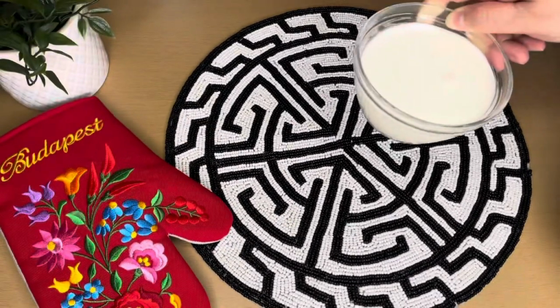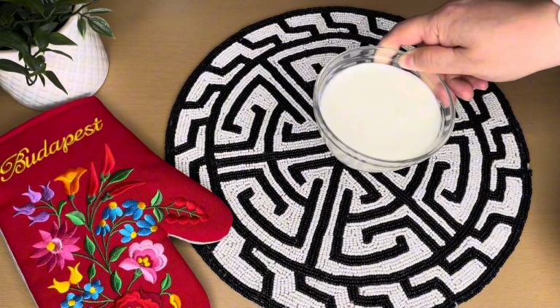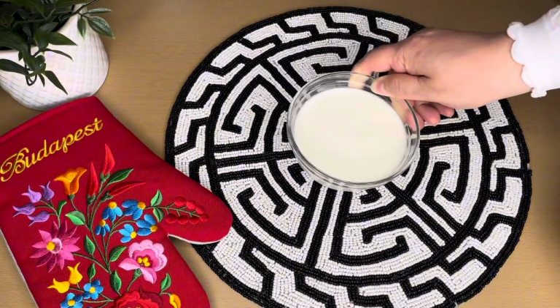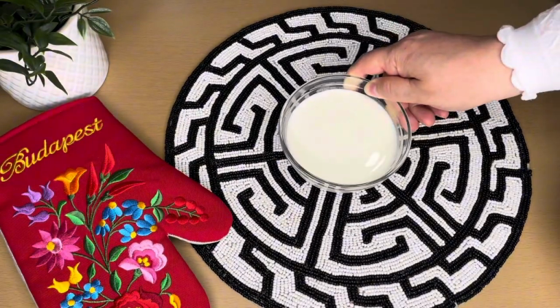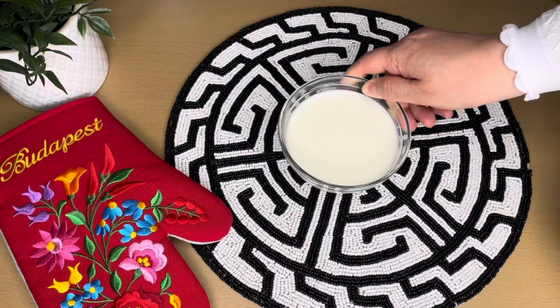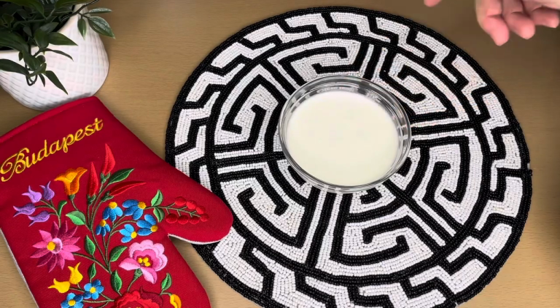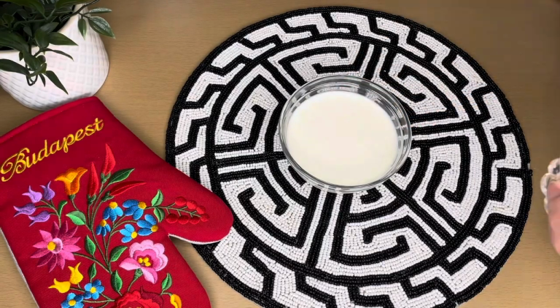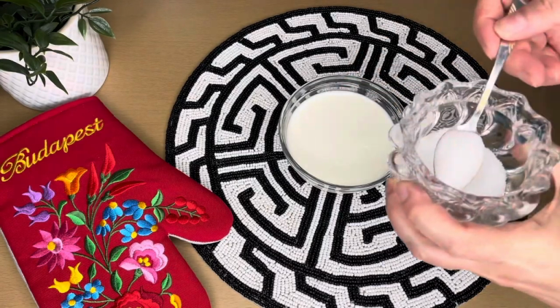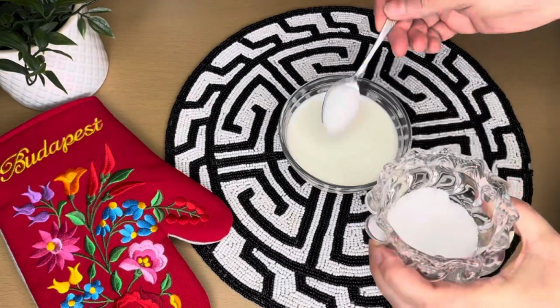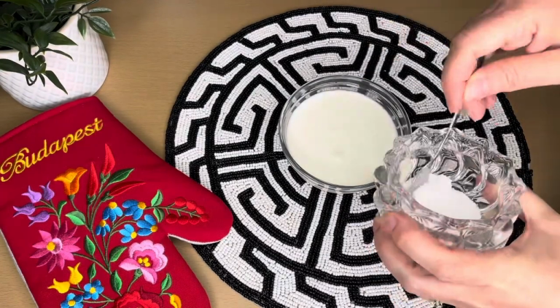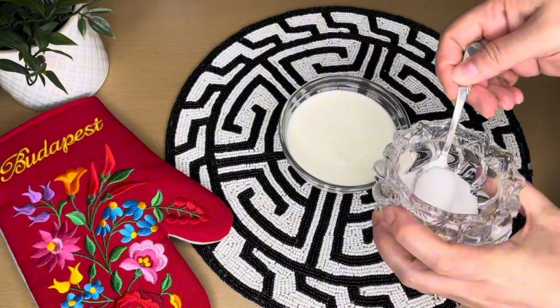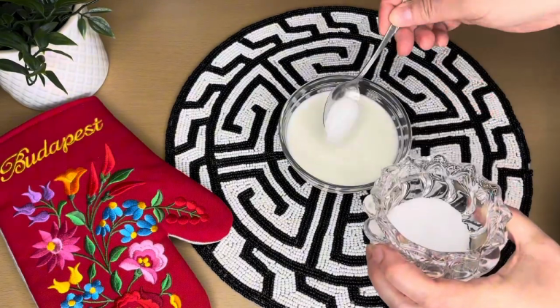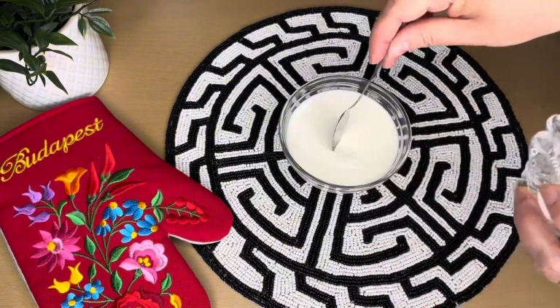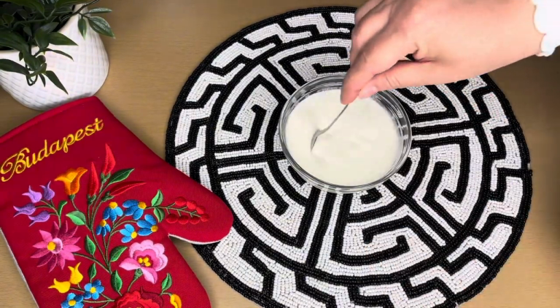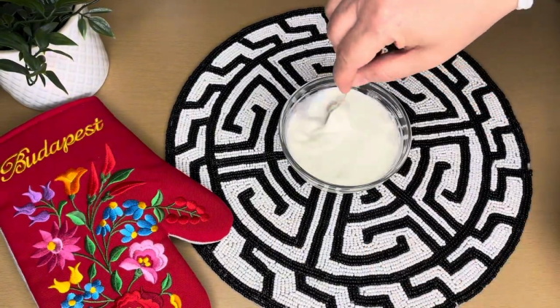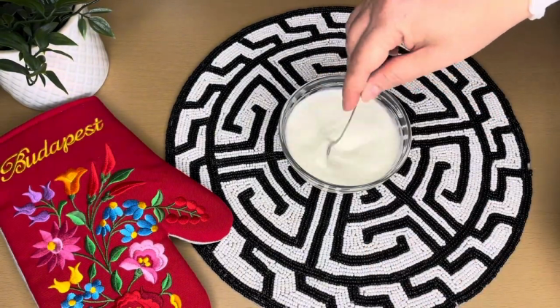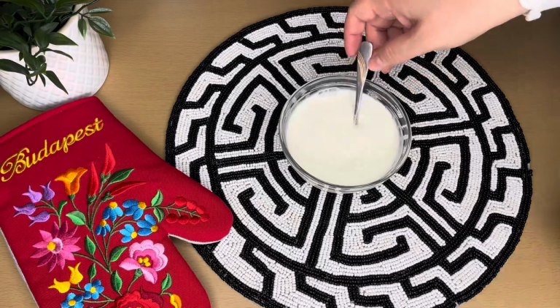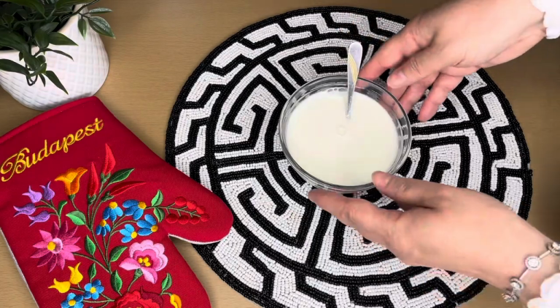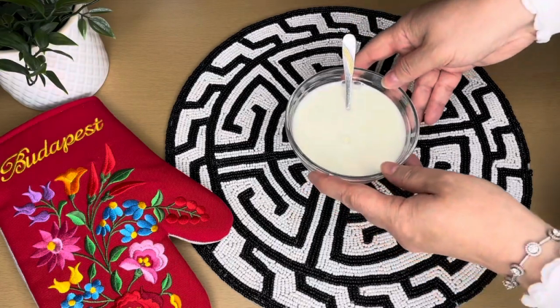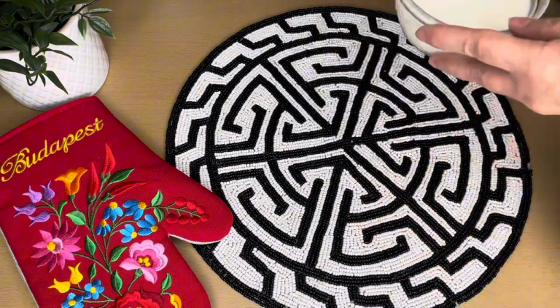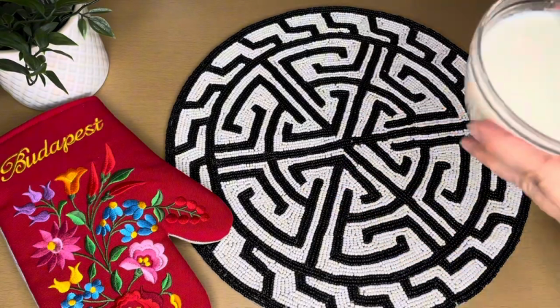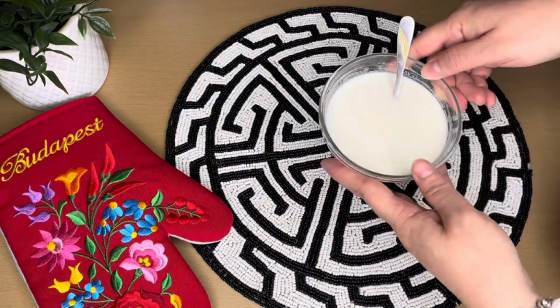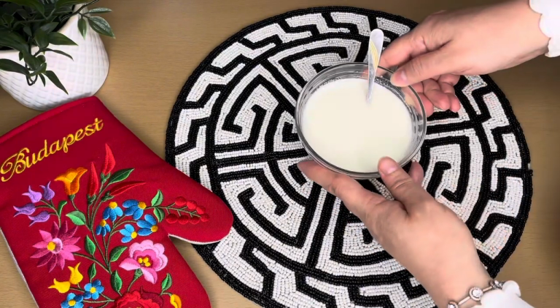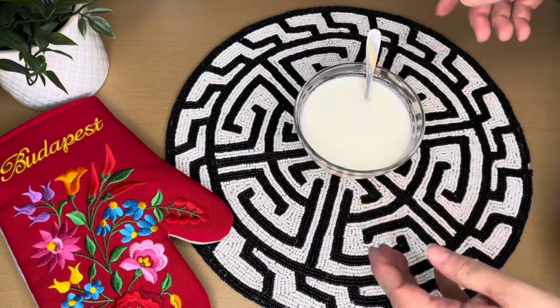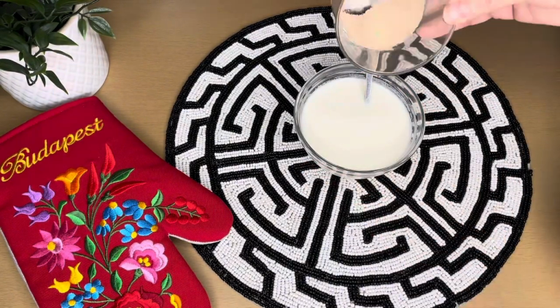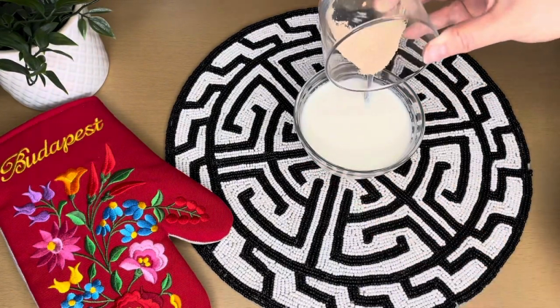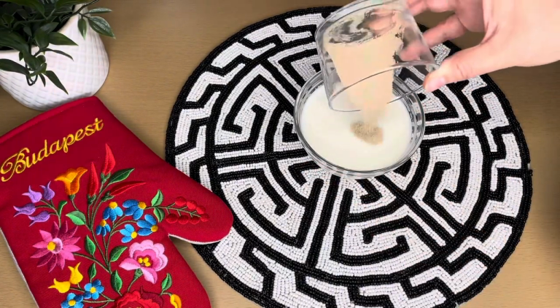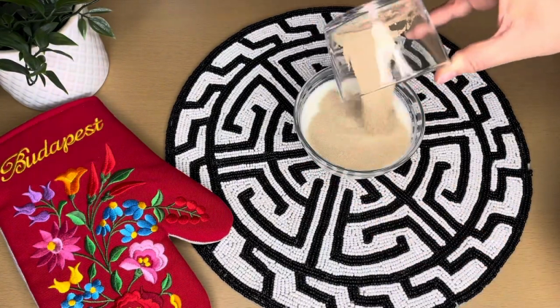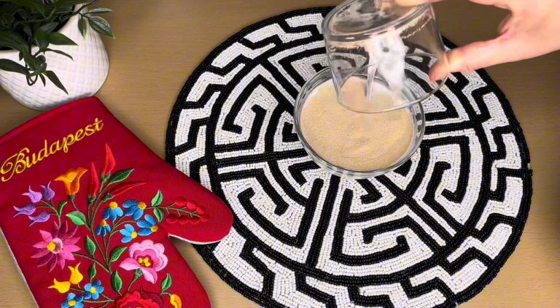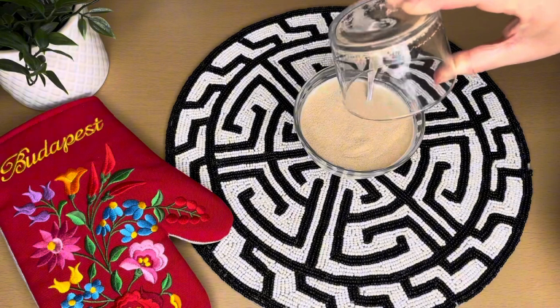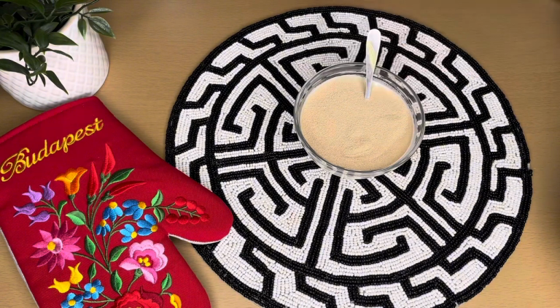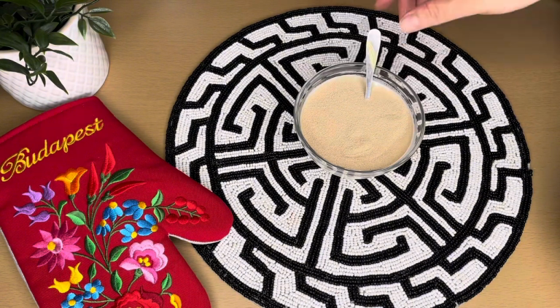In my bowl I have 200 milliliters of milk. To that, add 2 teaspoons of sugar and warm it up. Then add in 30 grams of yeast.